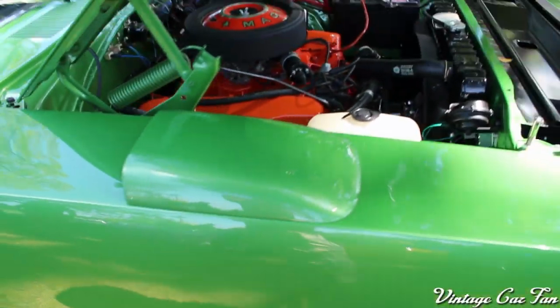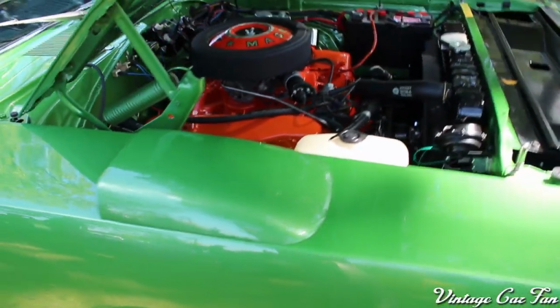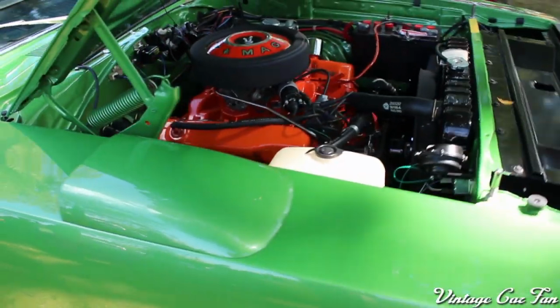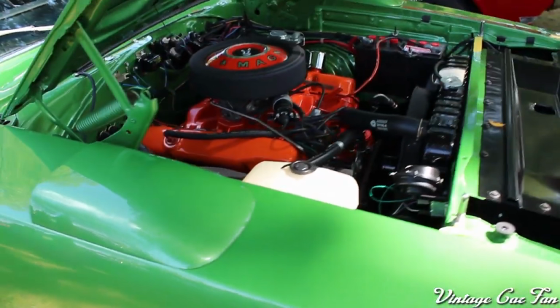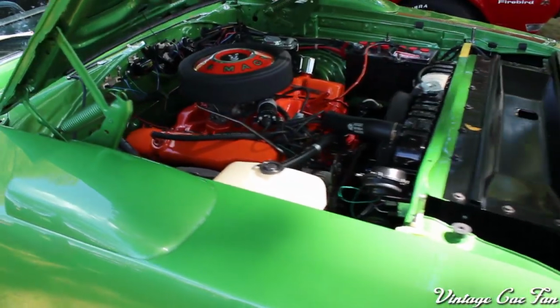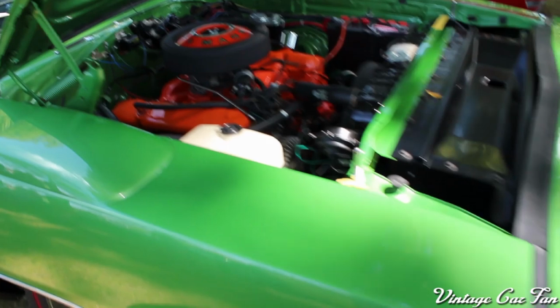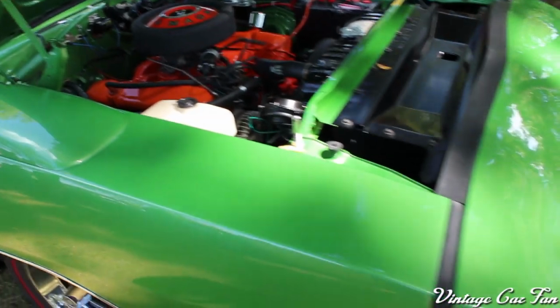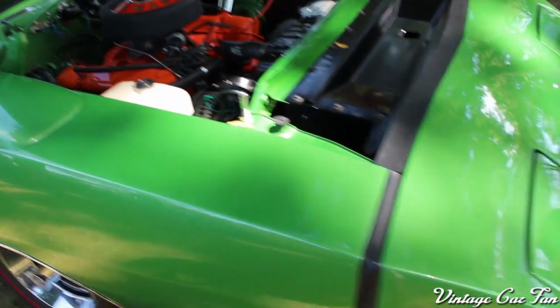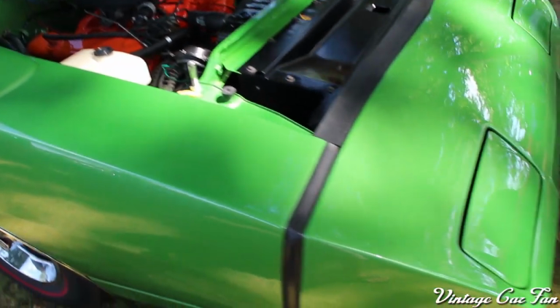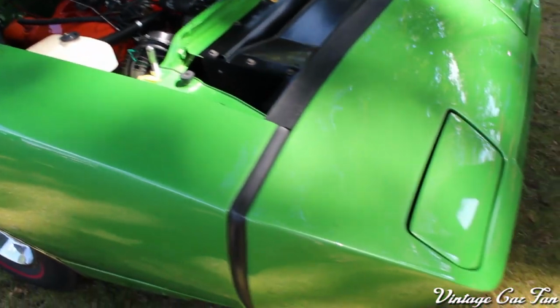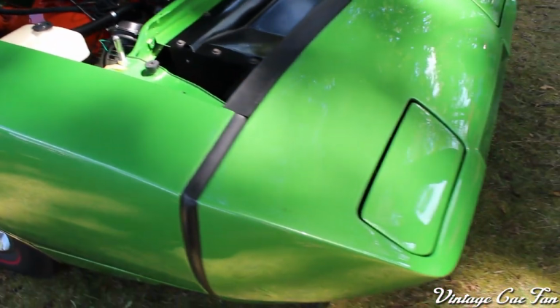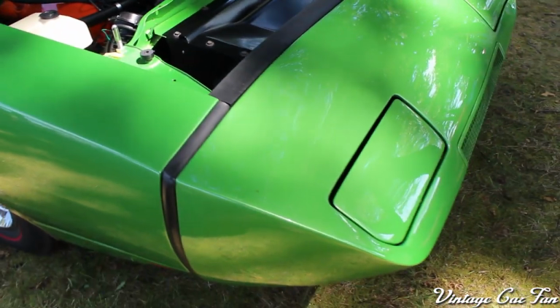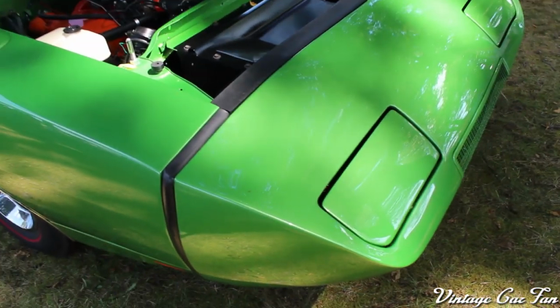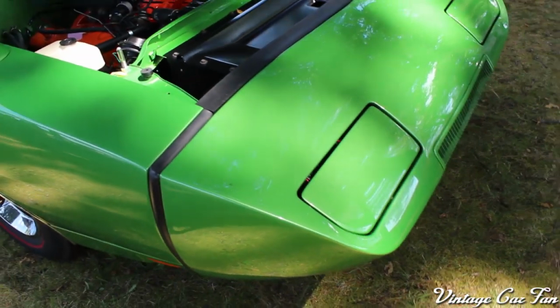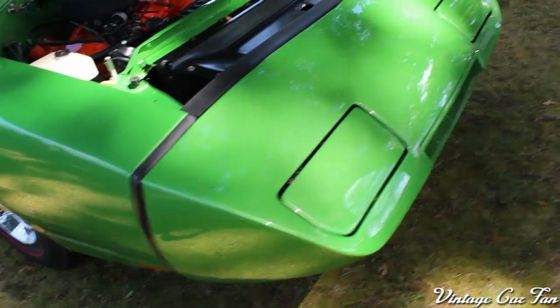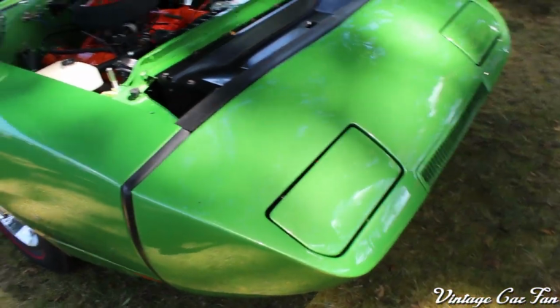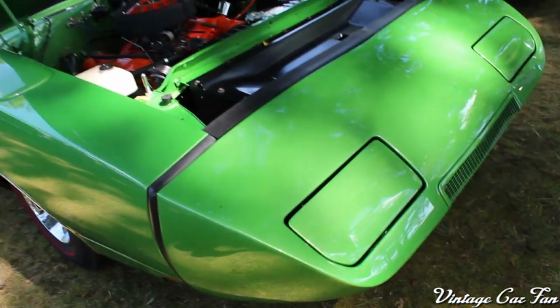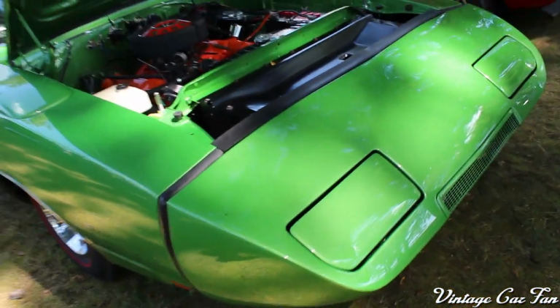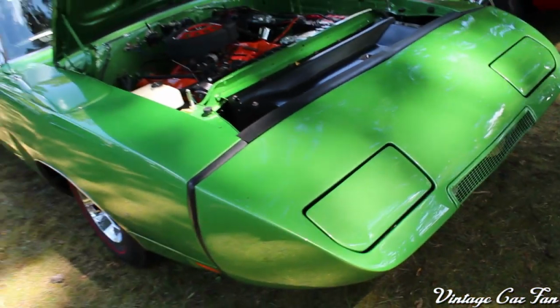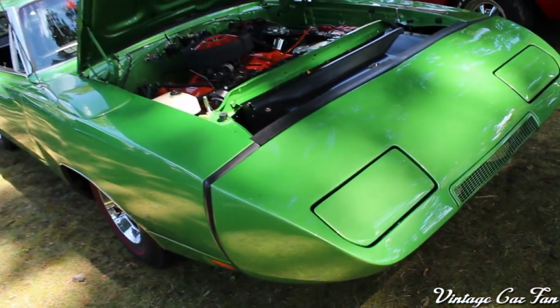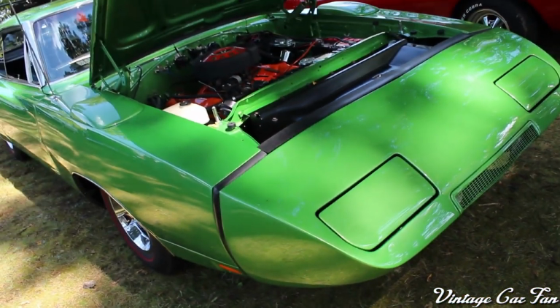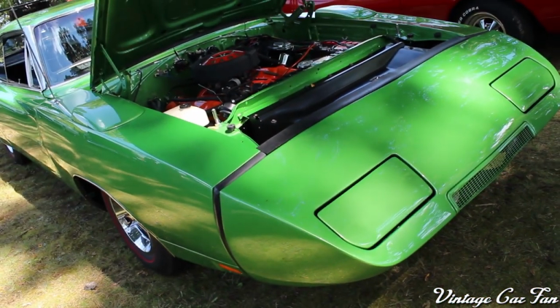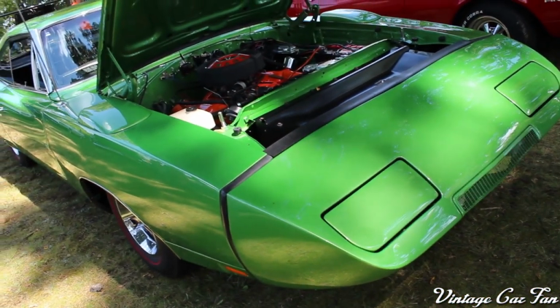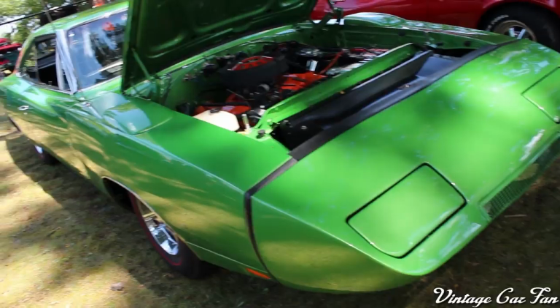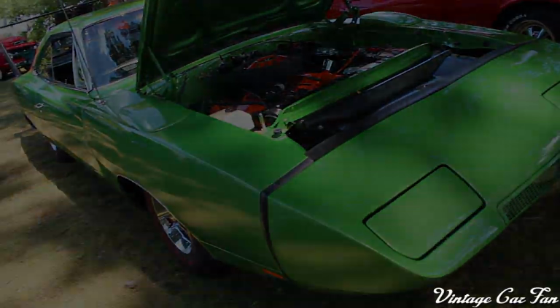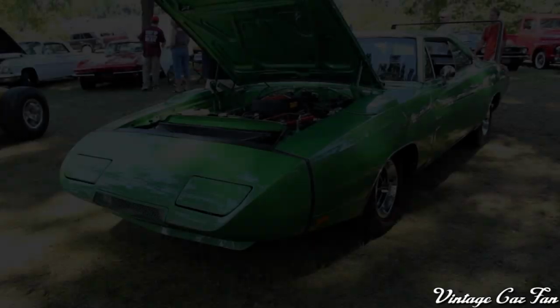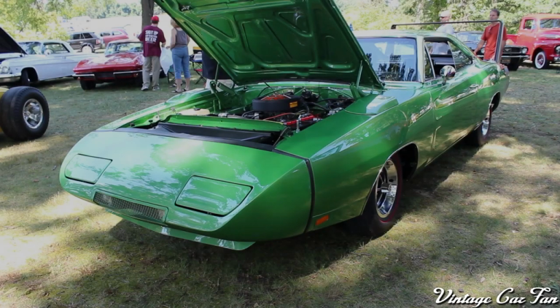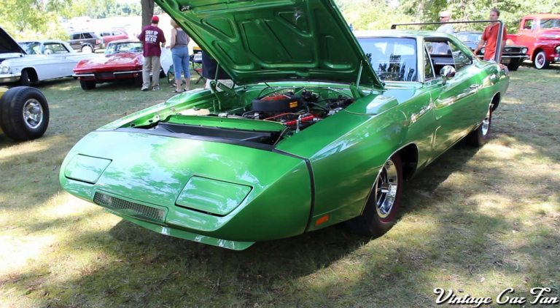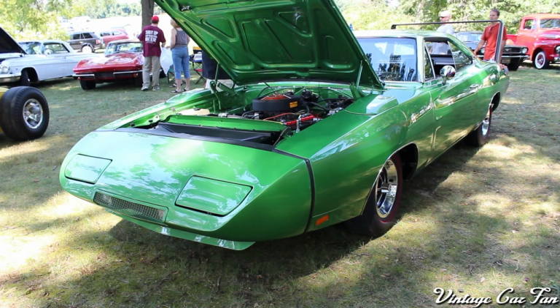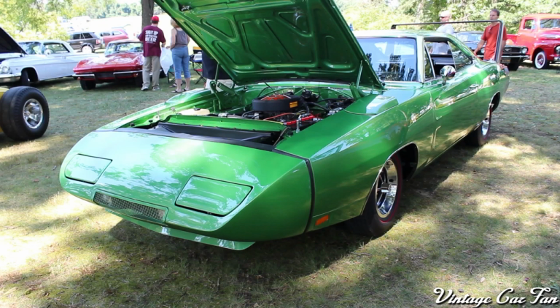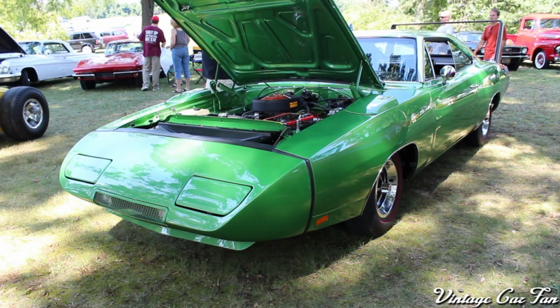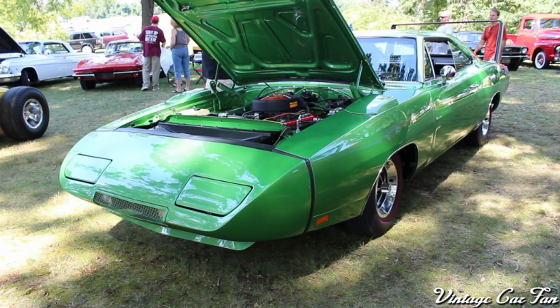Those reverse scoops kind of baffled a lot of people, but they actually helped with downforce. Everything about this car was aerodynamic. That is the 1969 Dodge Charger Daytona.